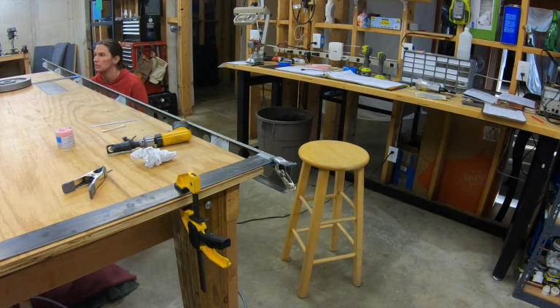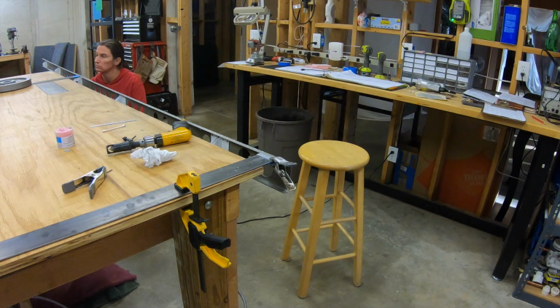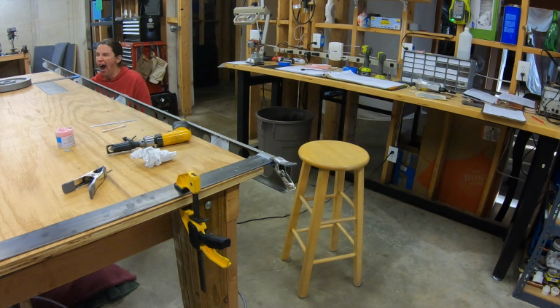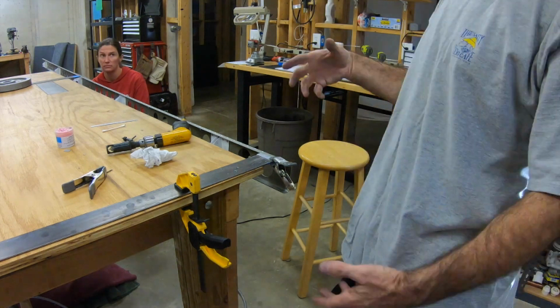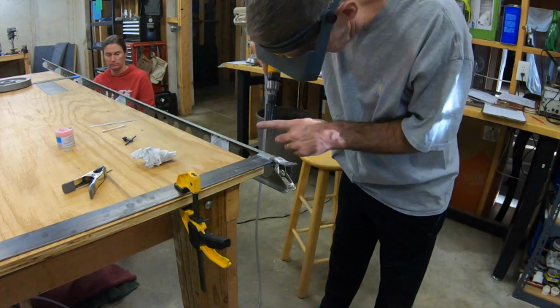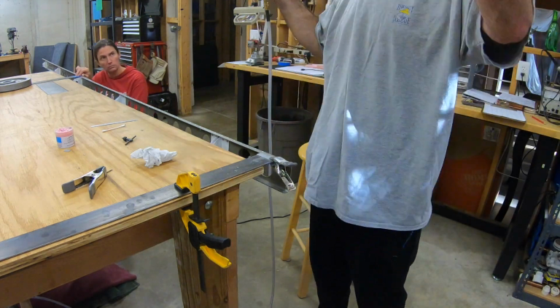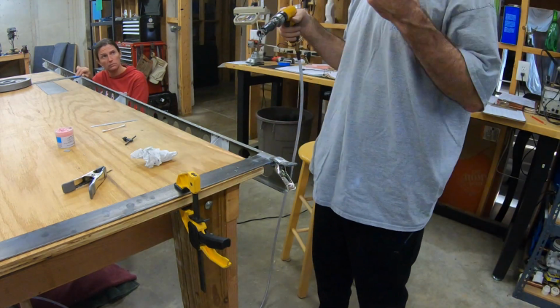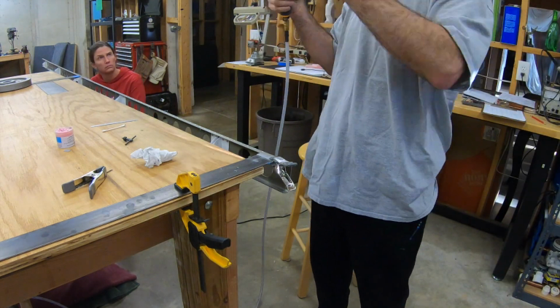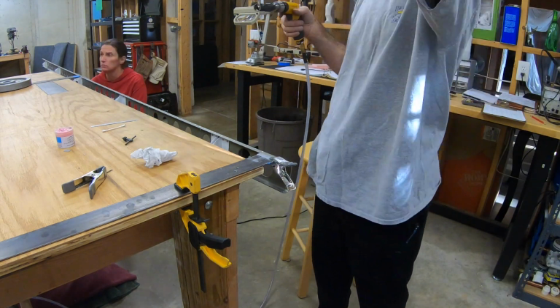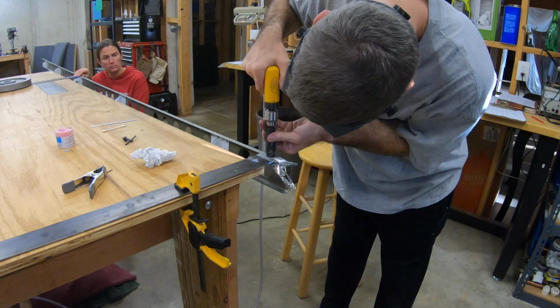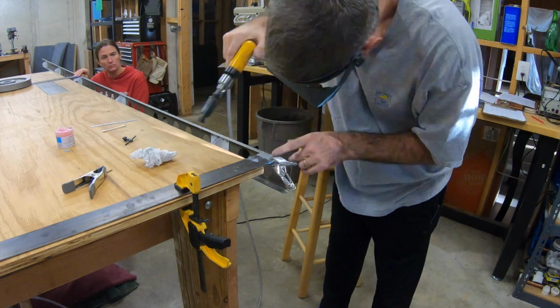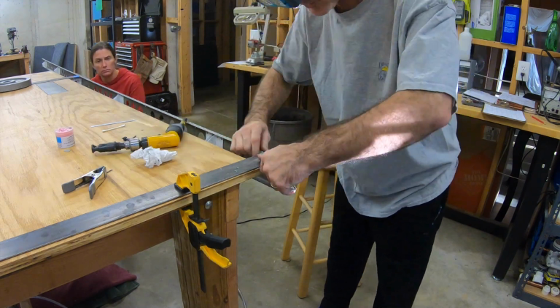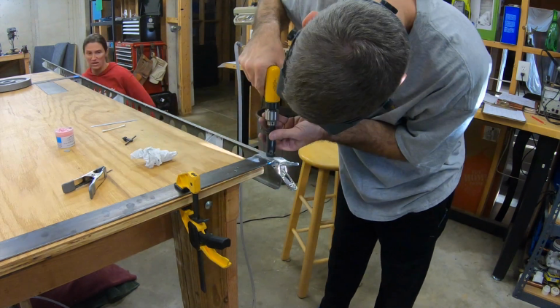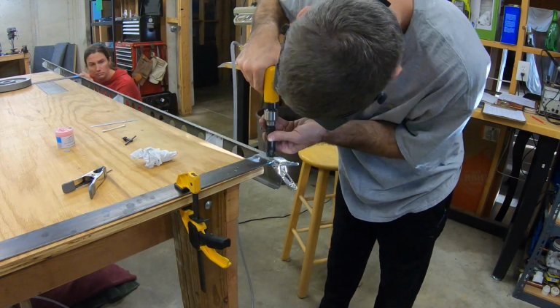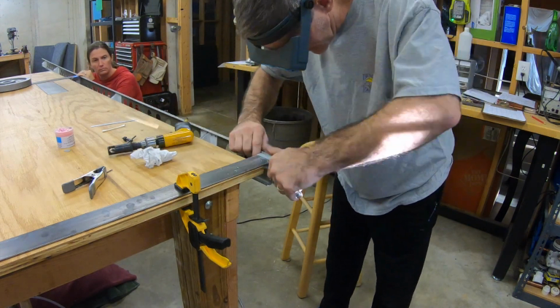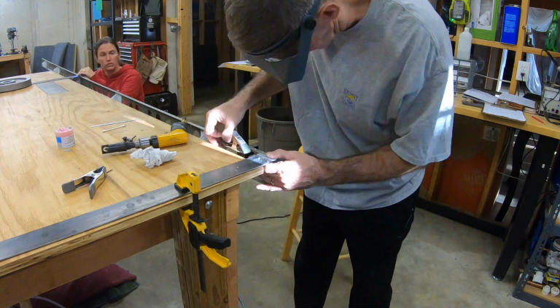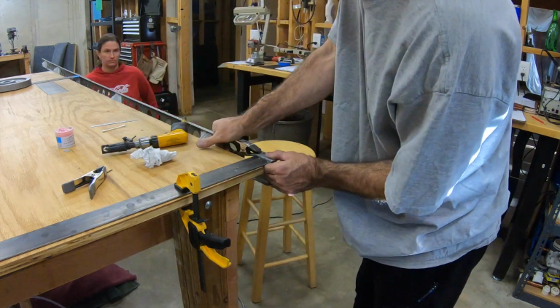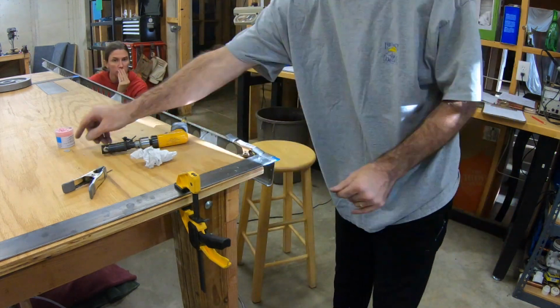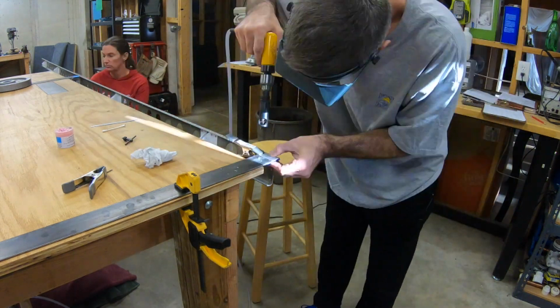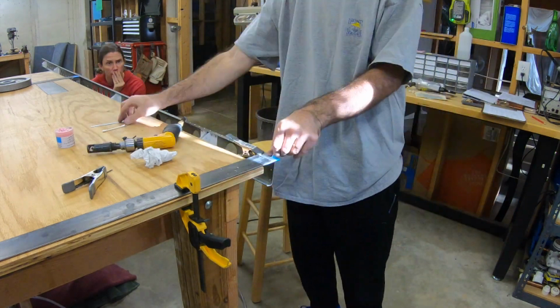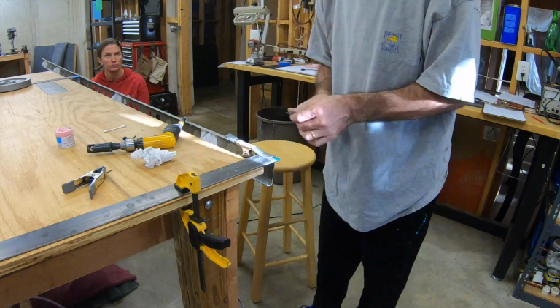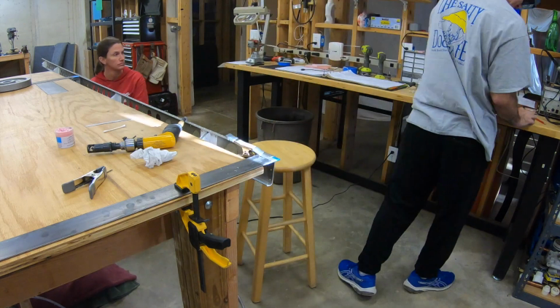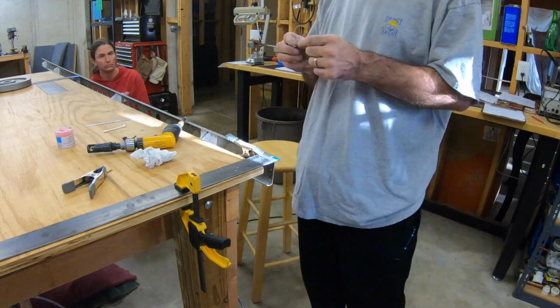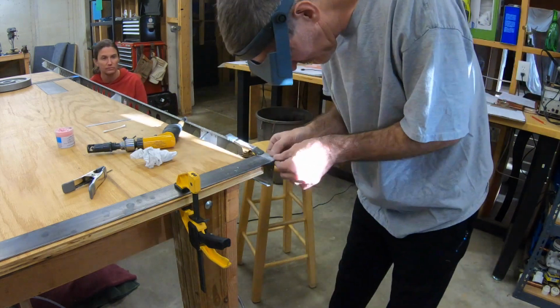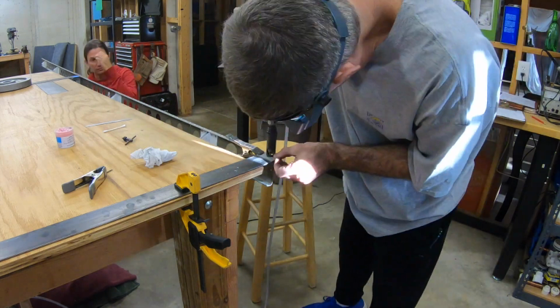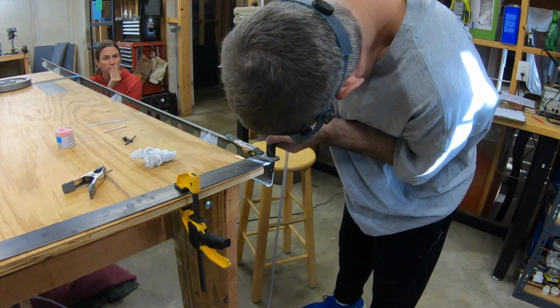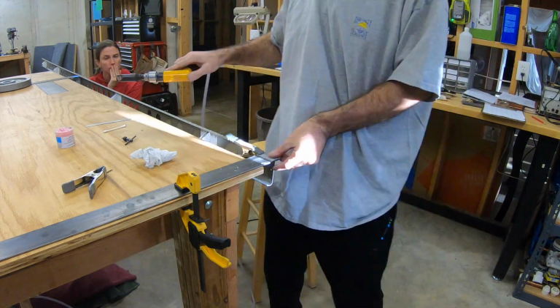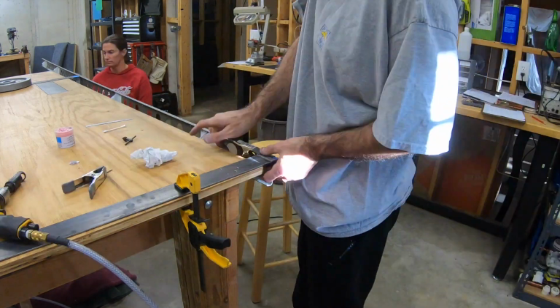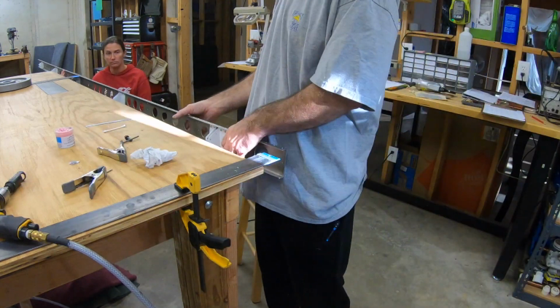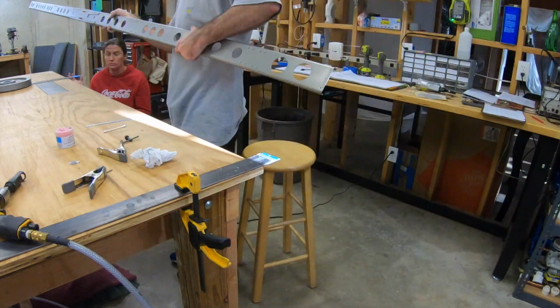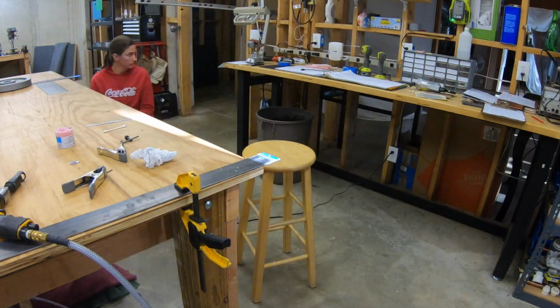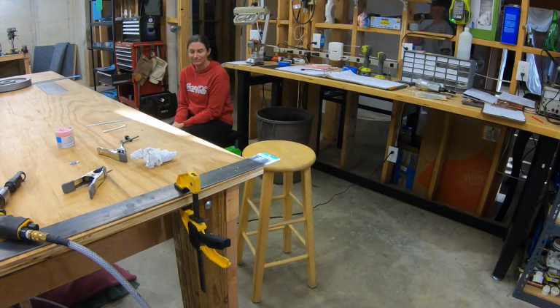When I did the front spar, I did it all in one pass. I was getting such consistent results that I didn't feel like I needed to go to flush depth and then sneak up on it. So it all worked out just fine.